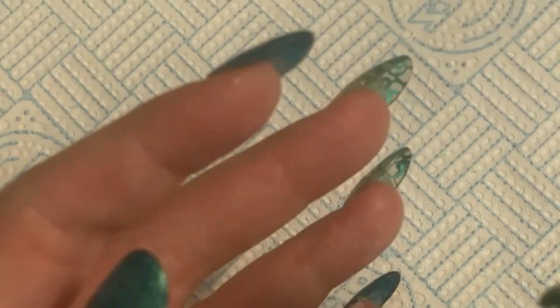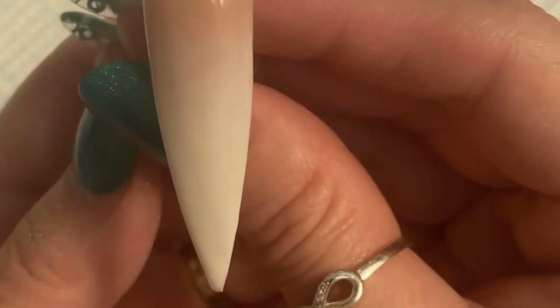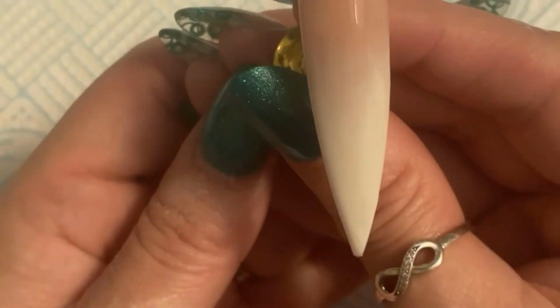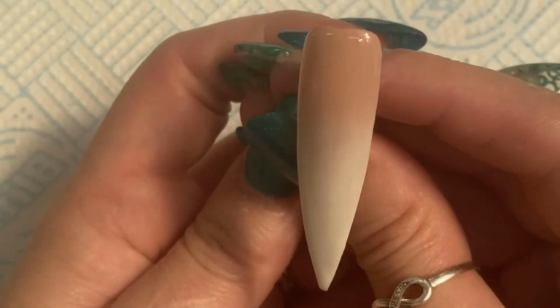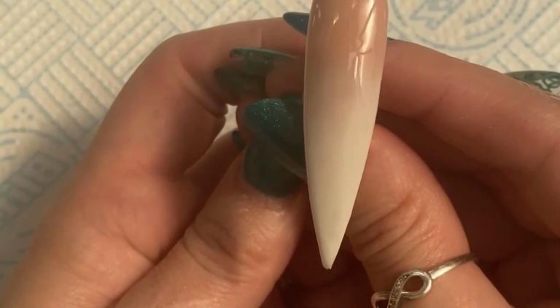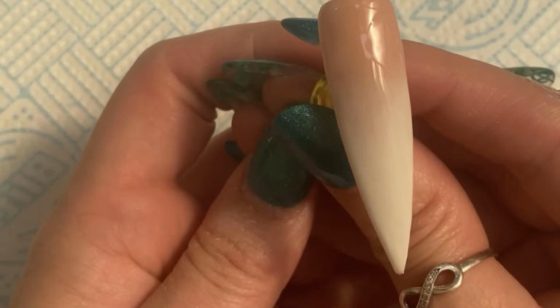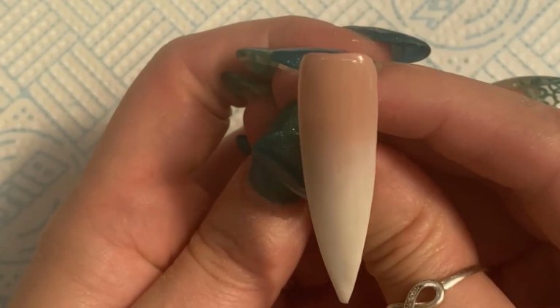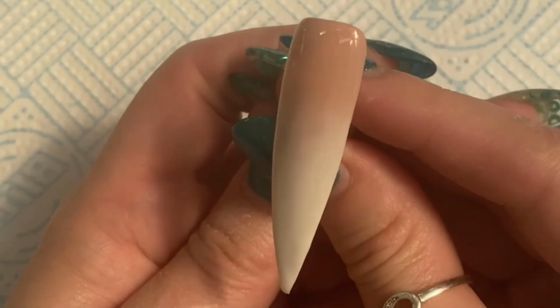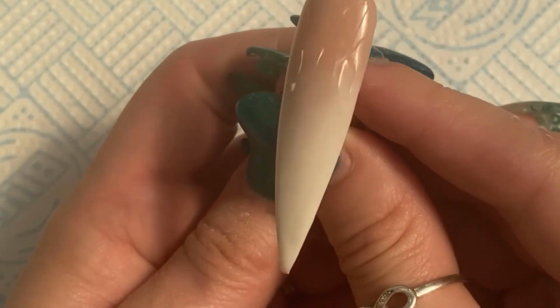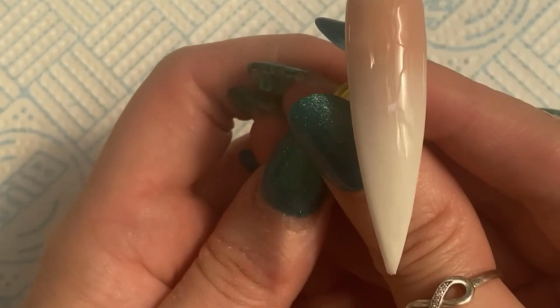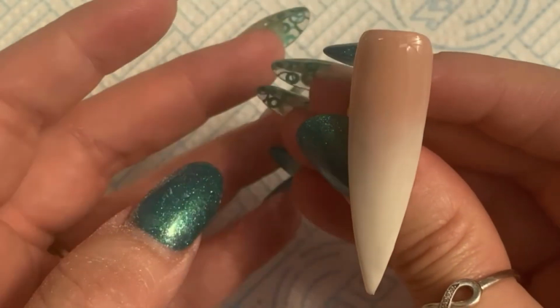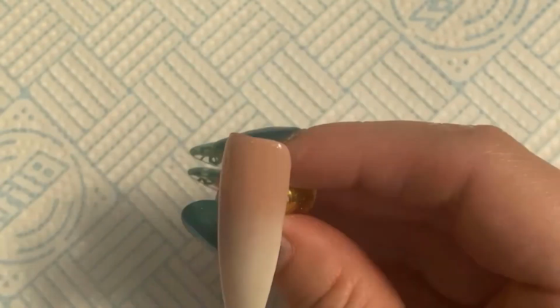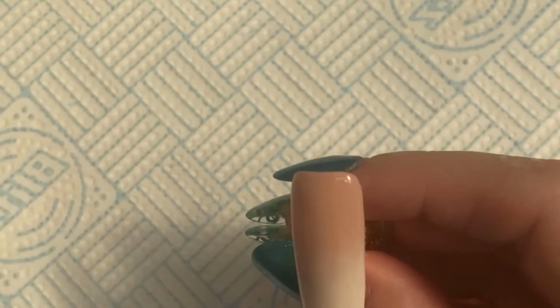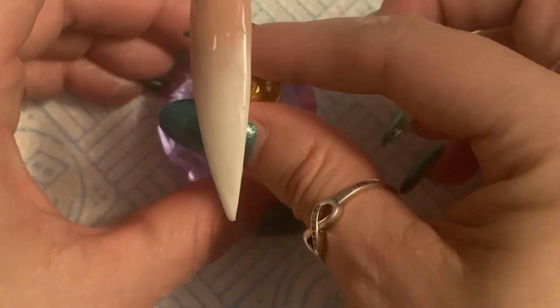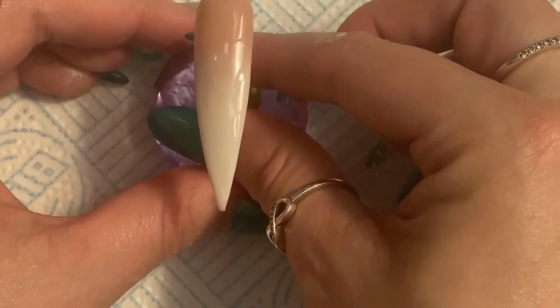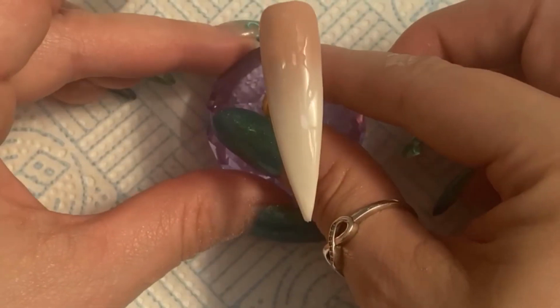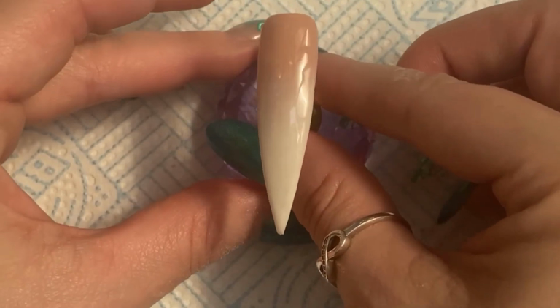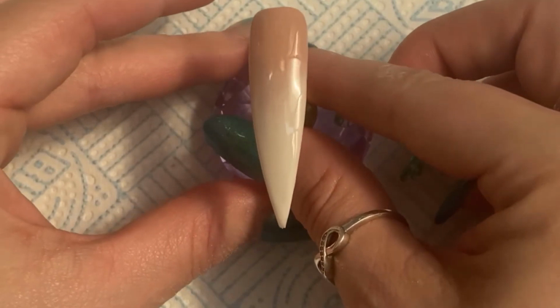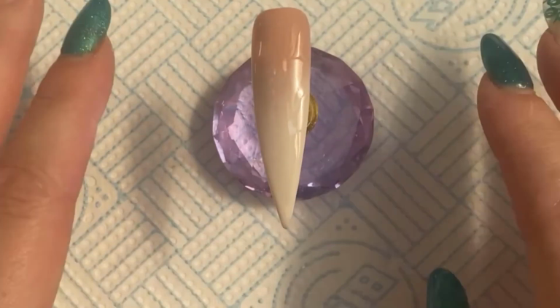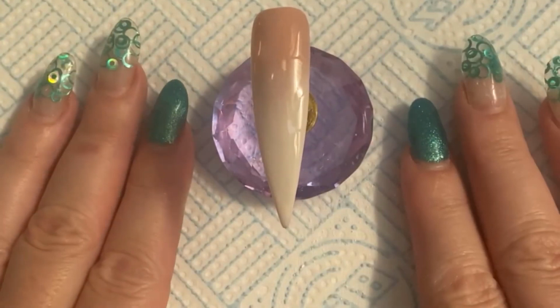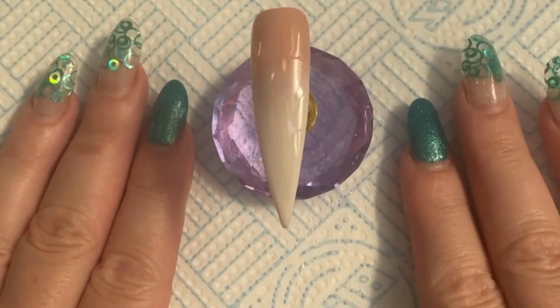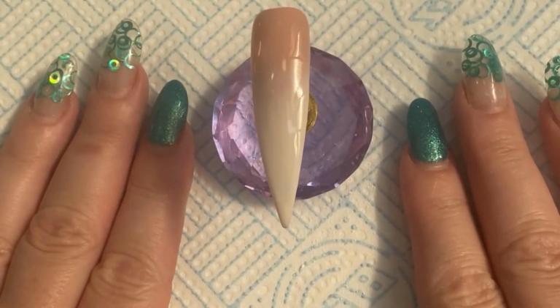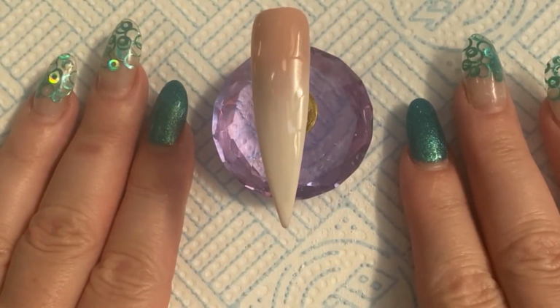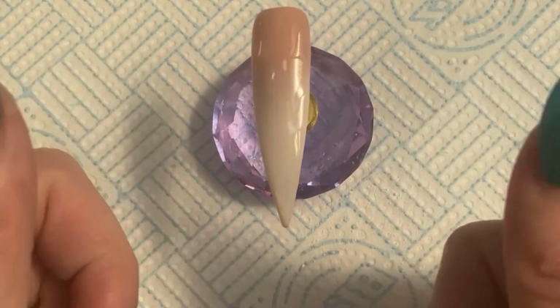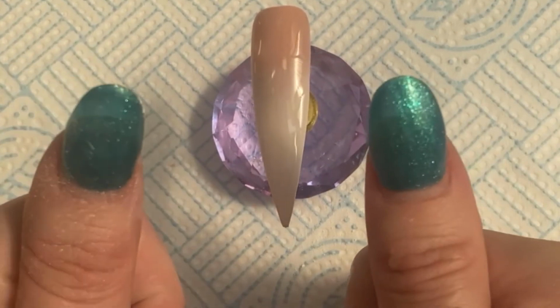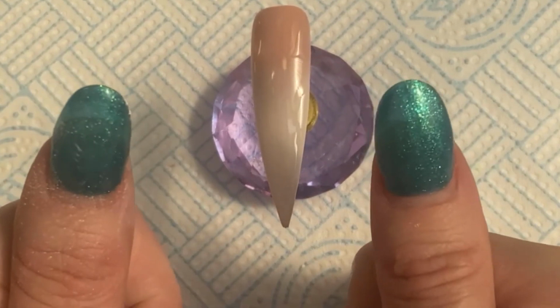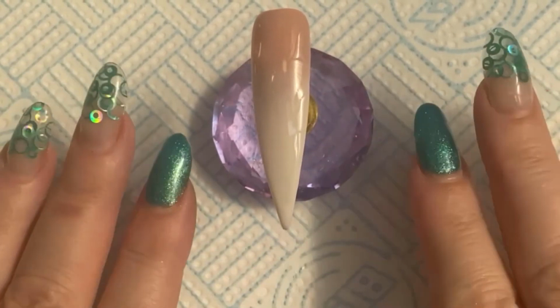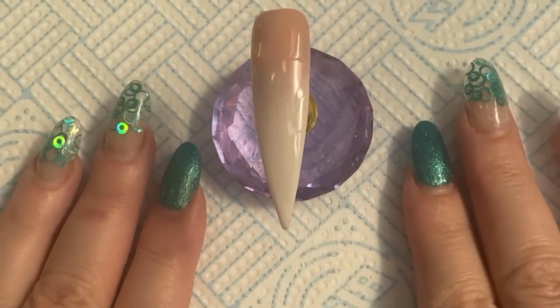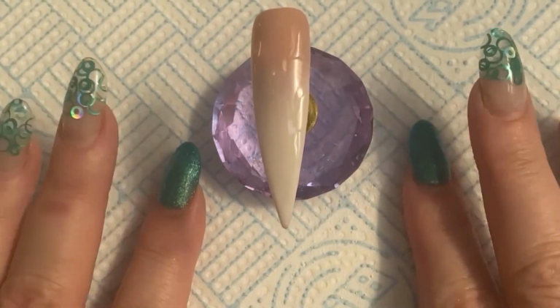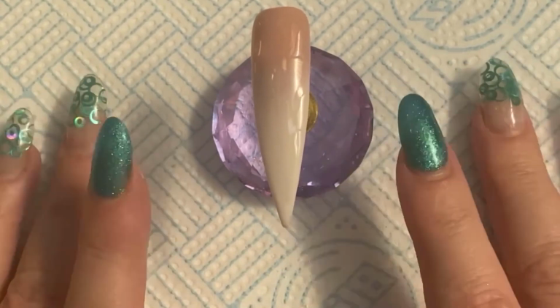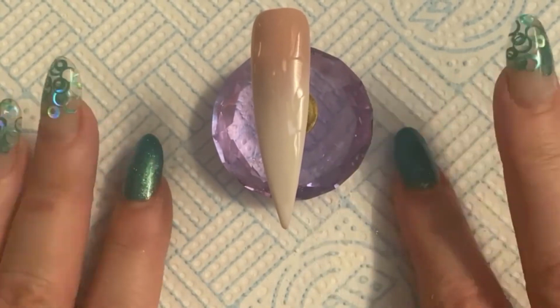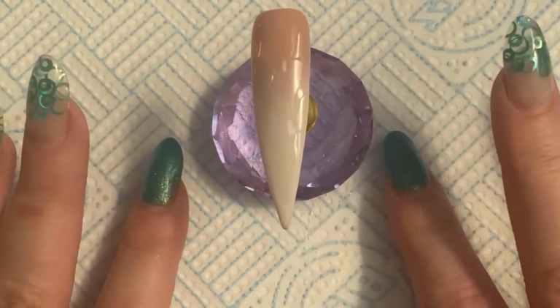There it is — that's the finished nail. Look at the blend on that! There are no lines, you can't see any lines from a brush, you can't see a transition. I hope you liked it guys — if you did, please give me a thumbs up and a like, and I'll see you in the next video. Bye bye!